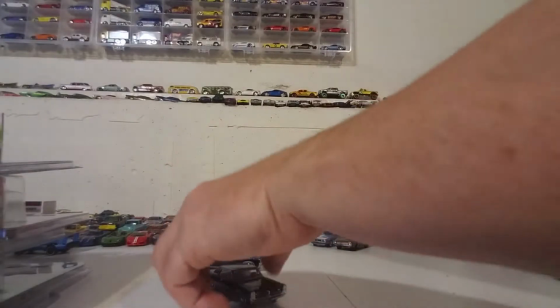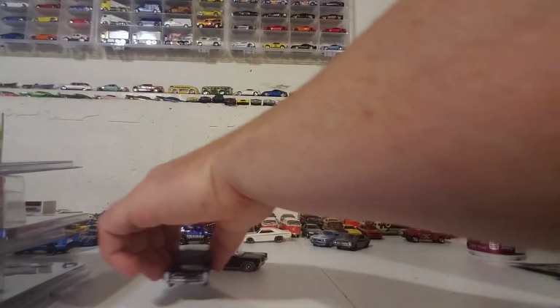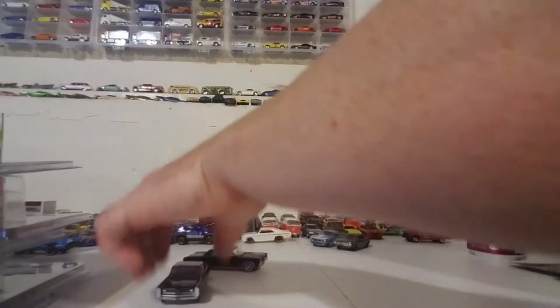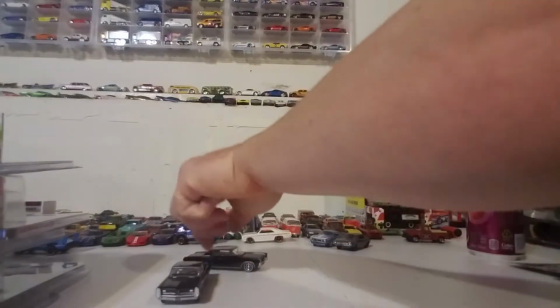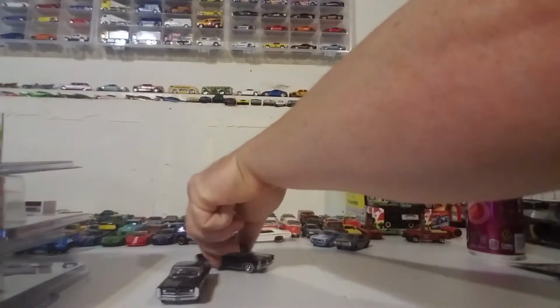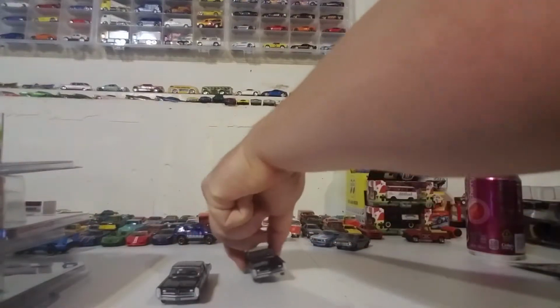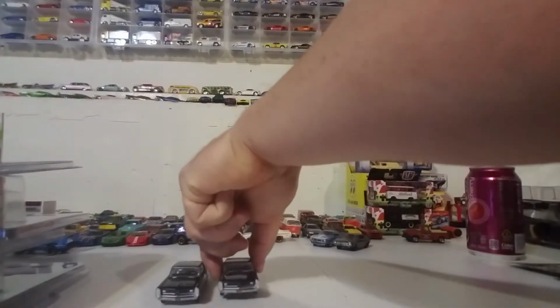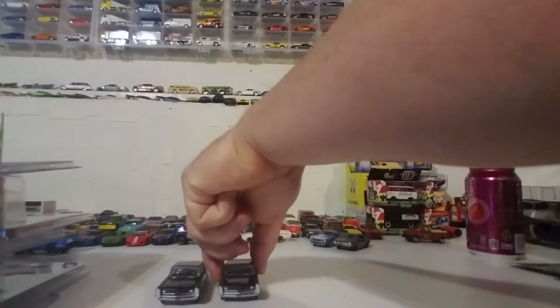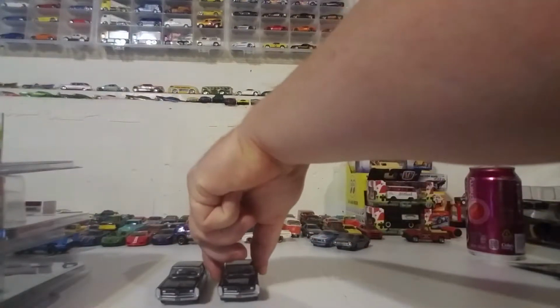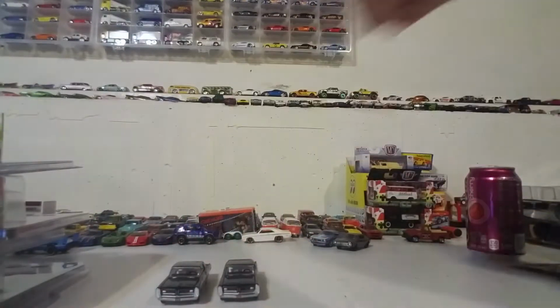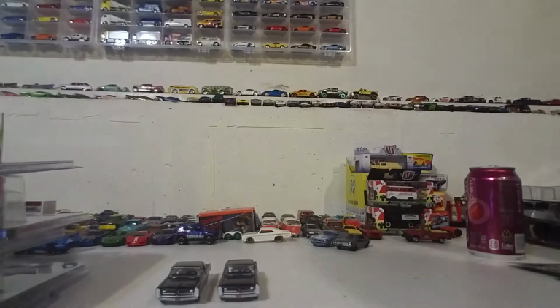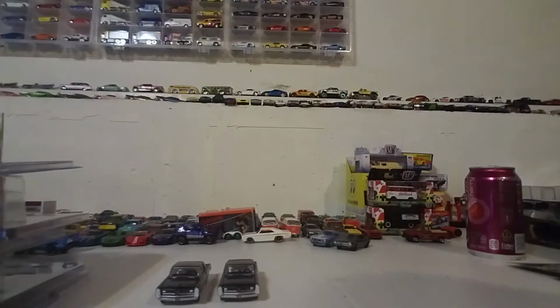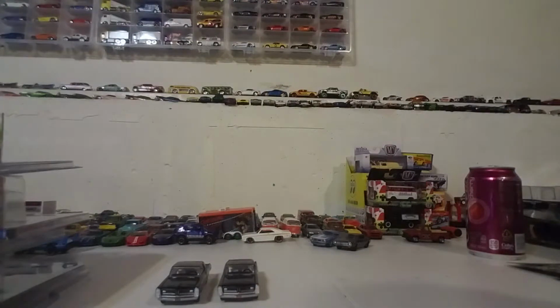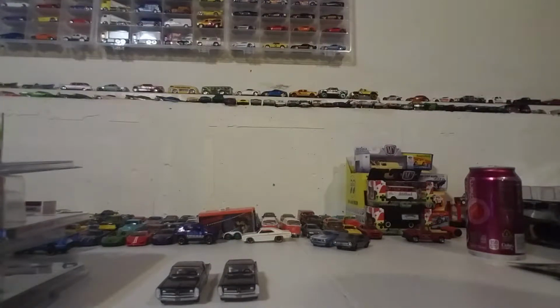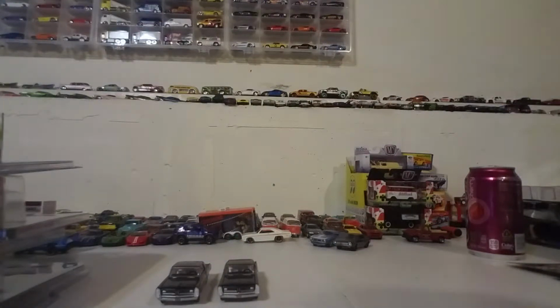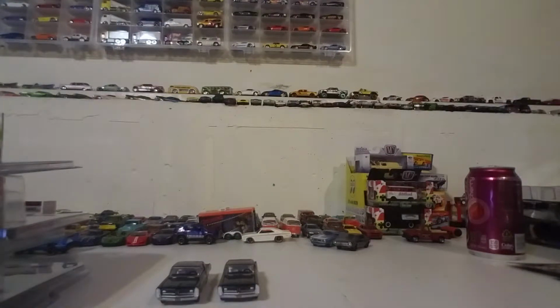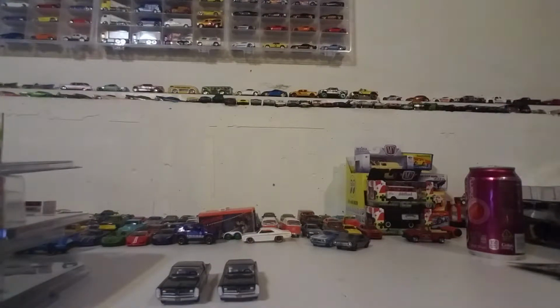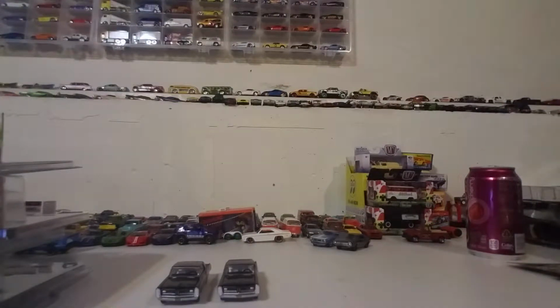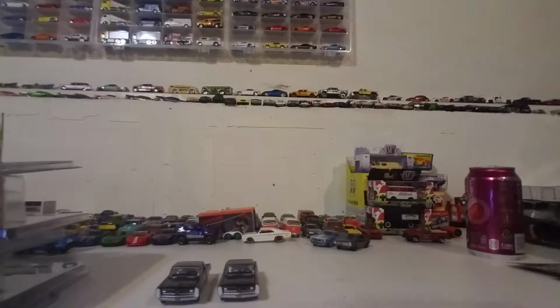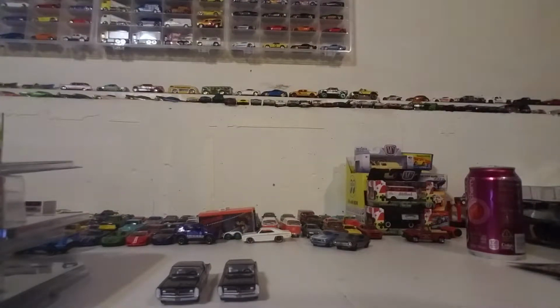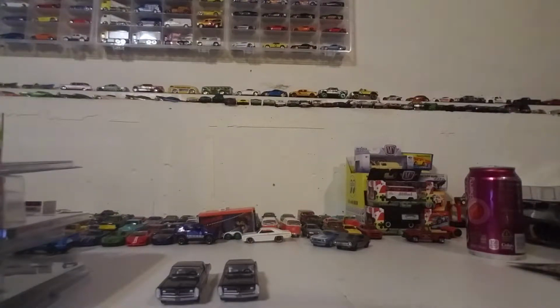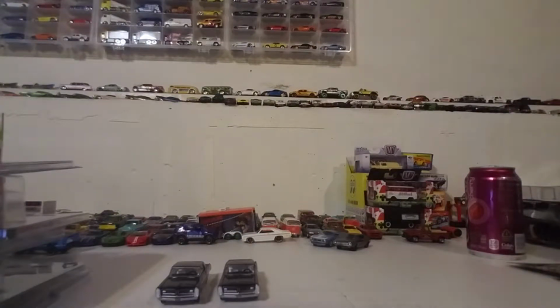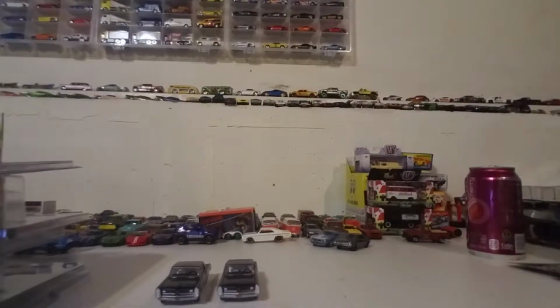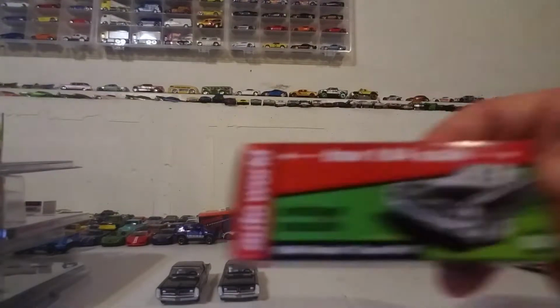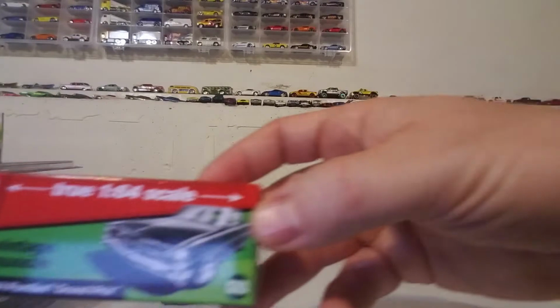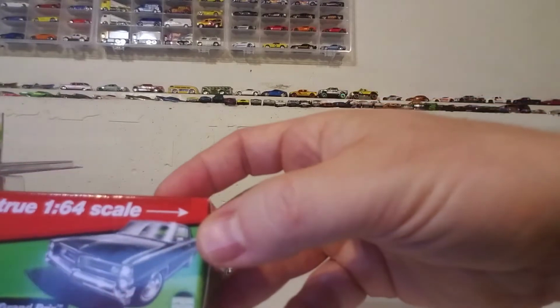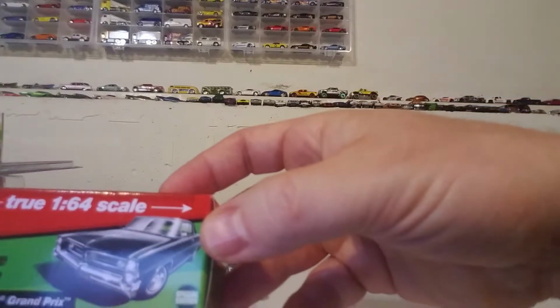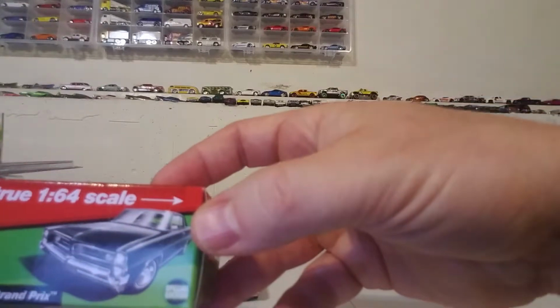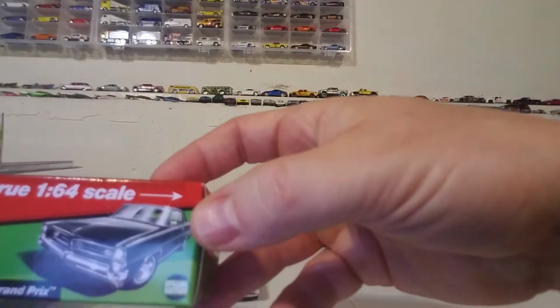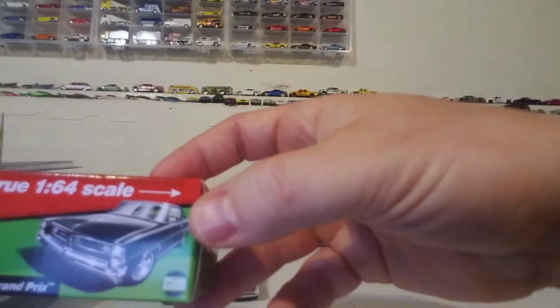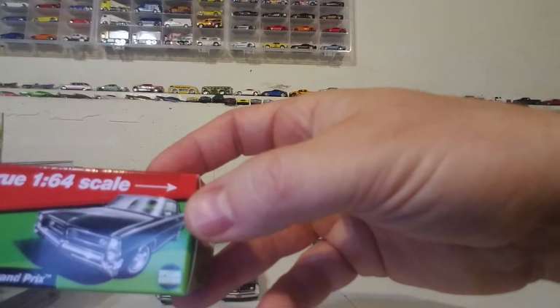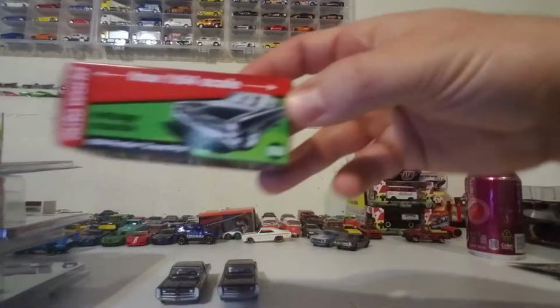Going into the little box here — special edition packaging.